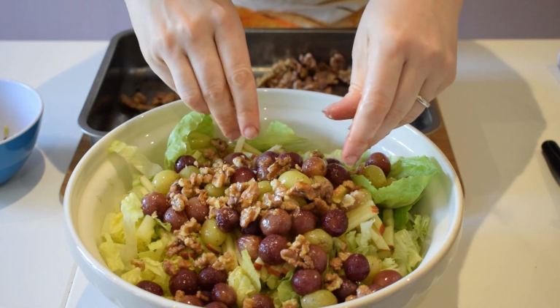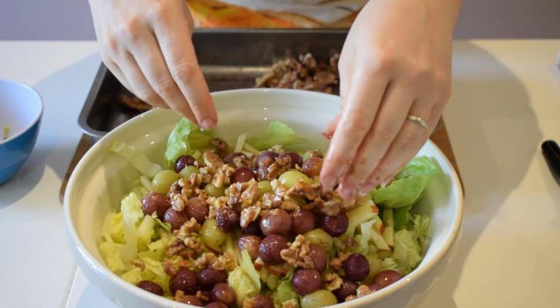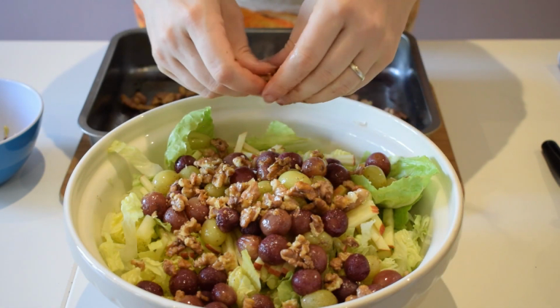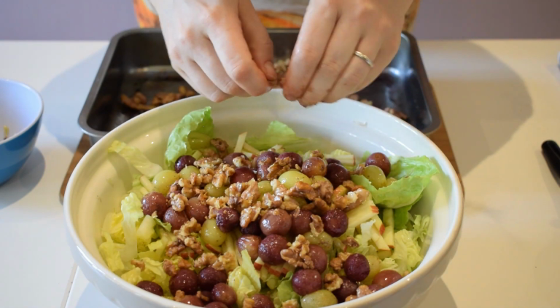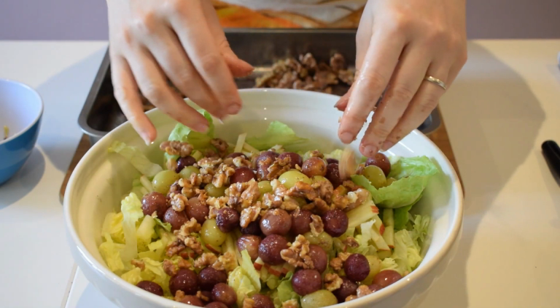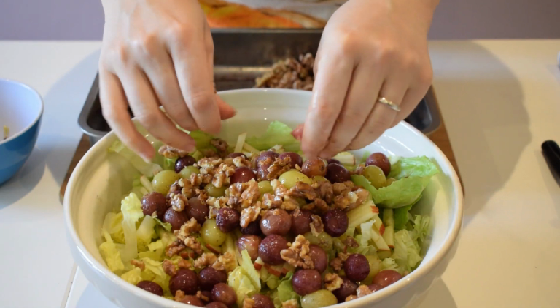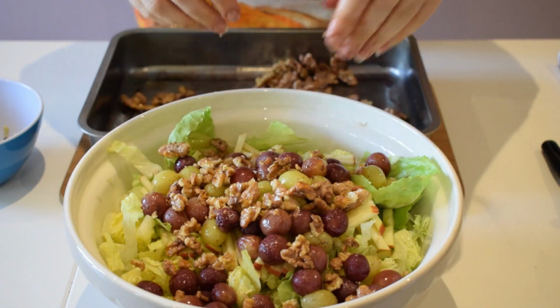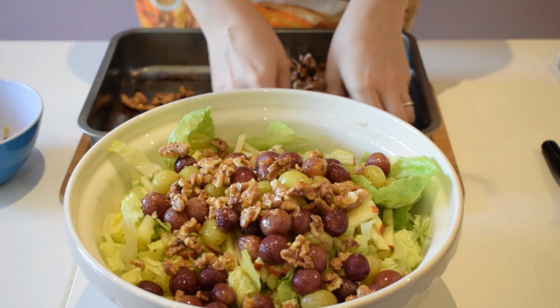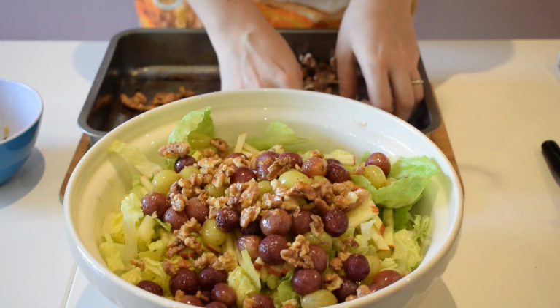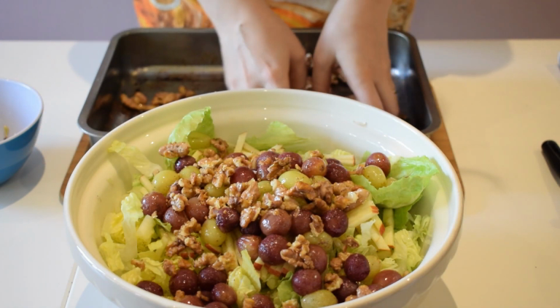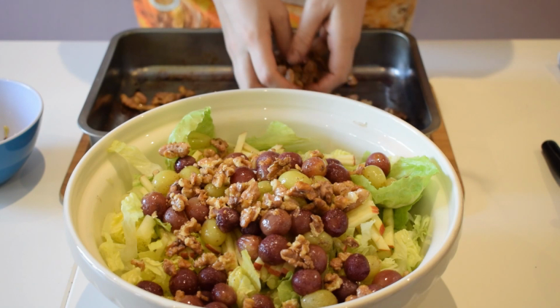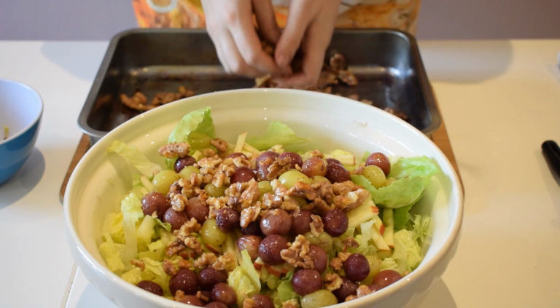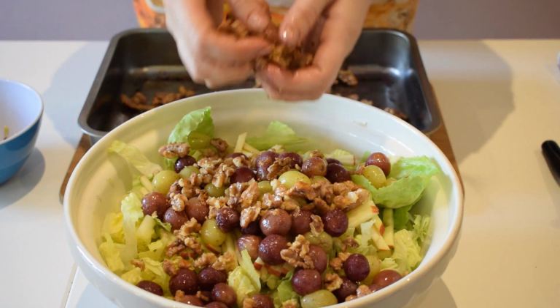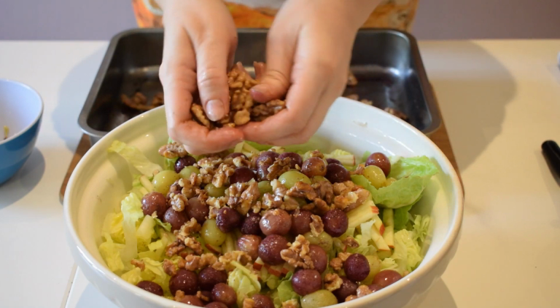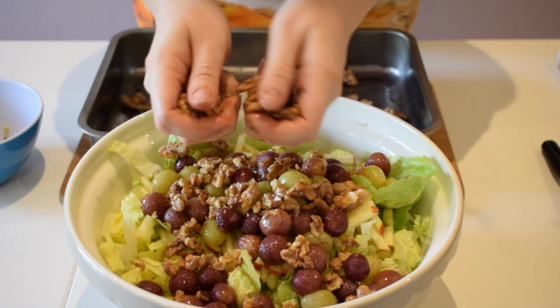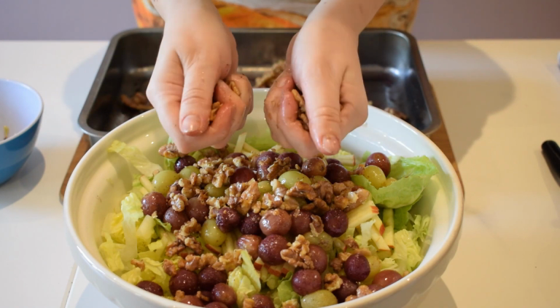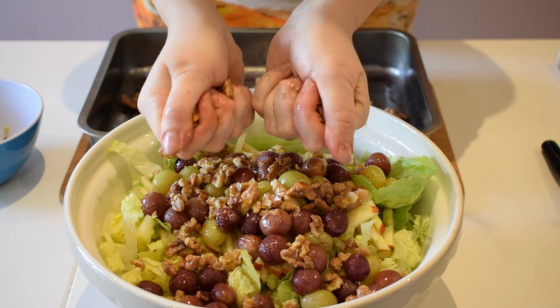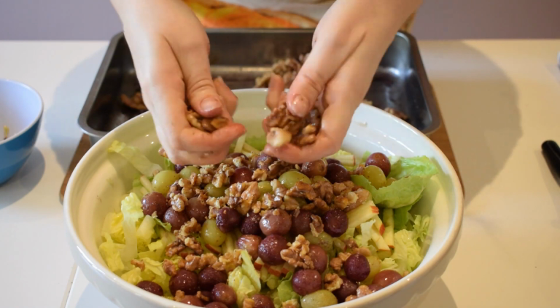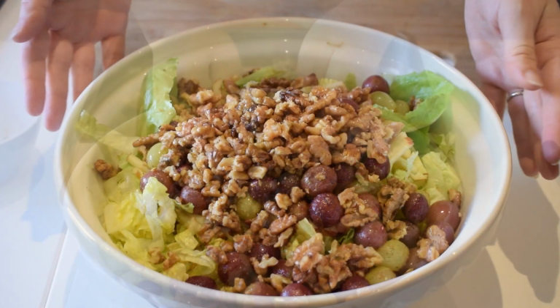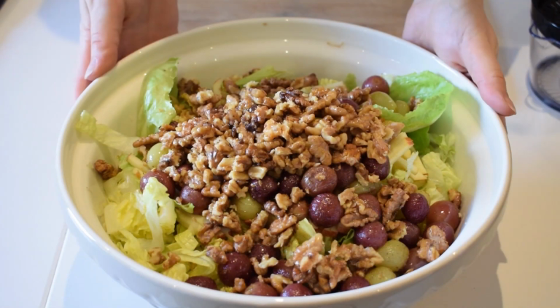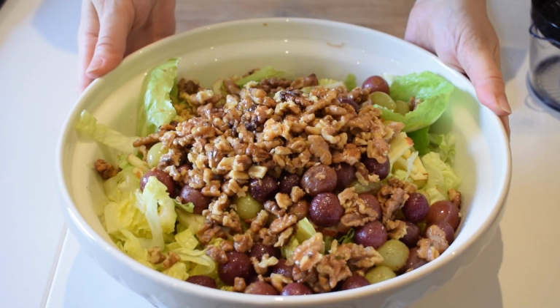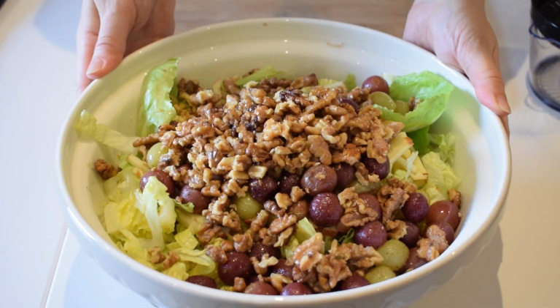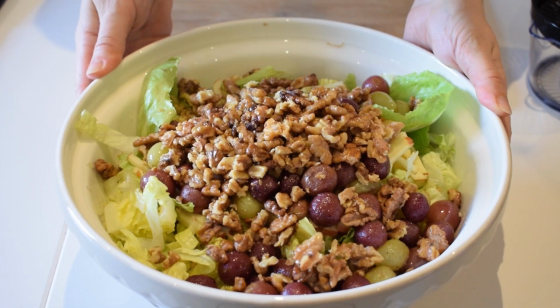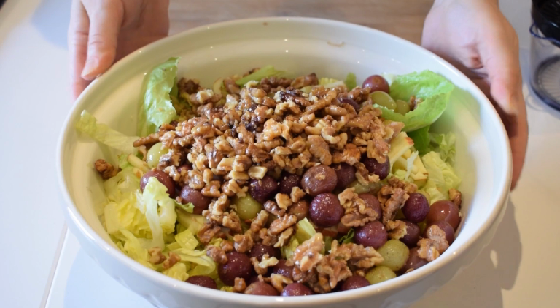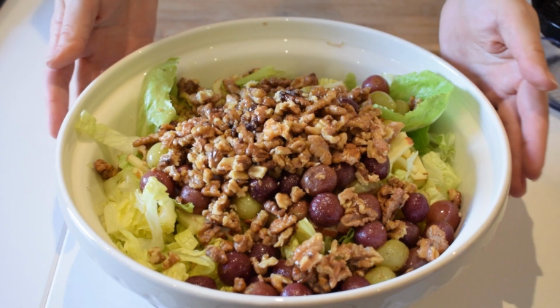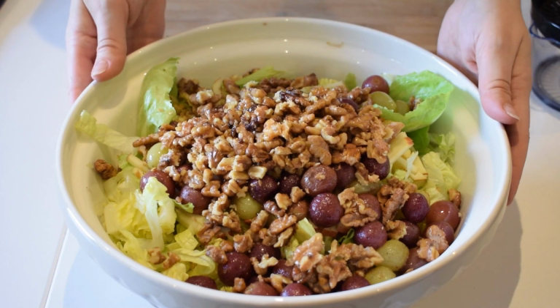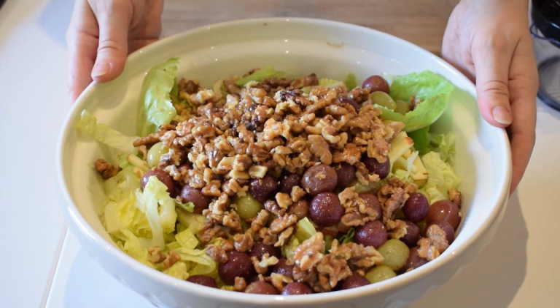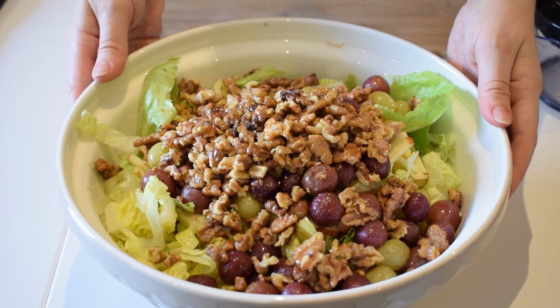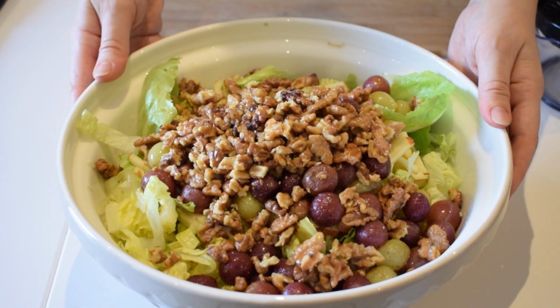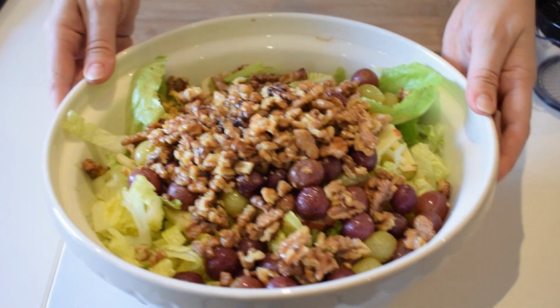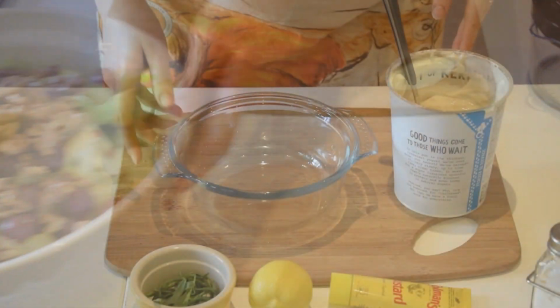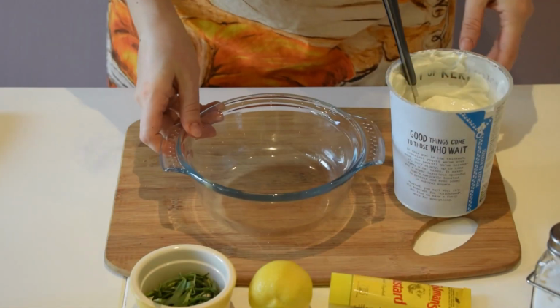You don't want the nuts to be too fine and too small, otherwise you won't get the crunch. Let's put the salad to one side and I'll show you how to make the dressing.